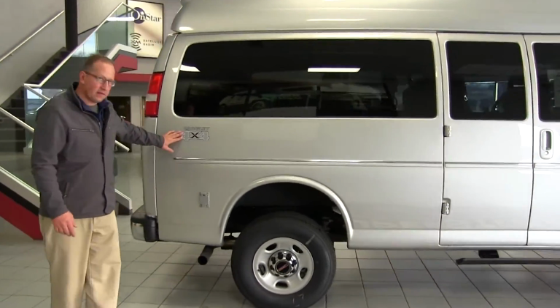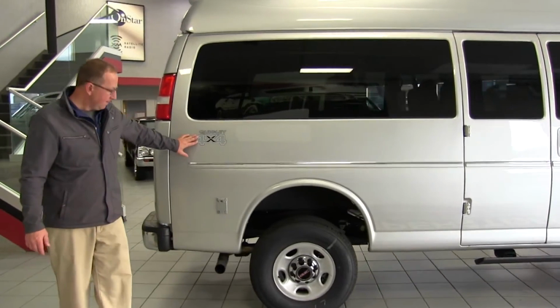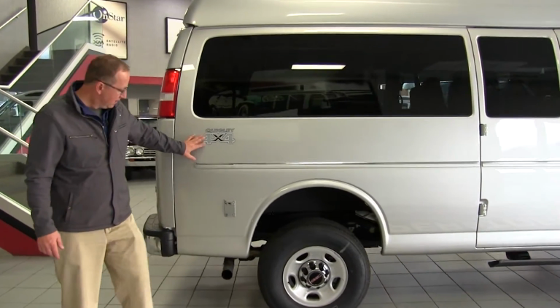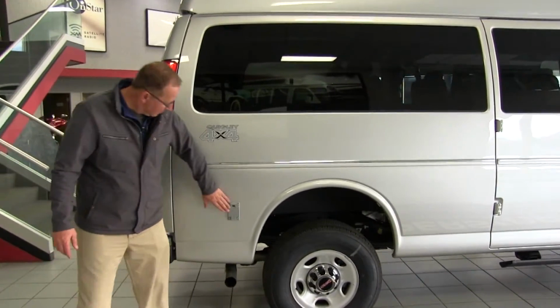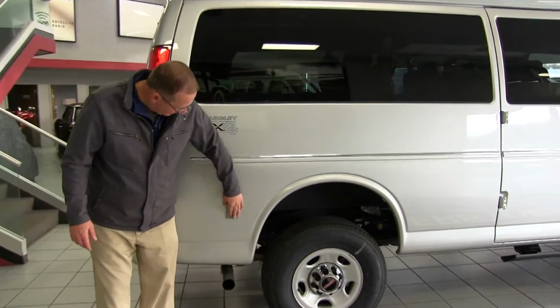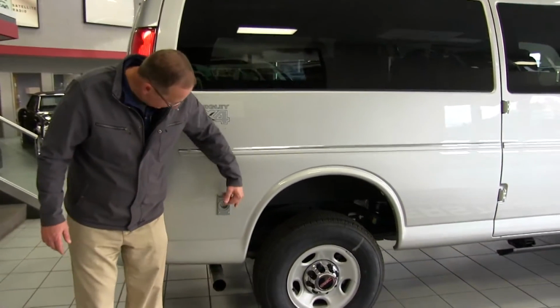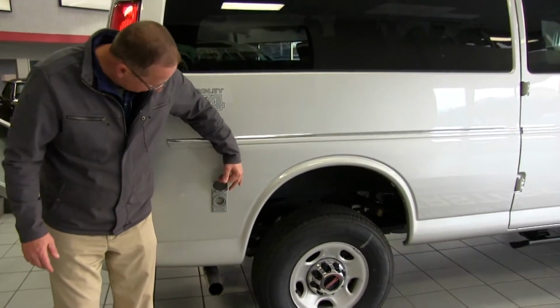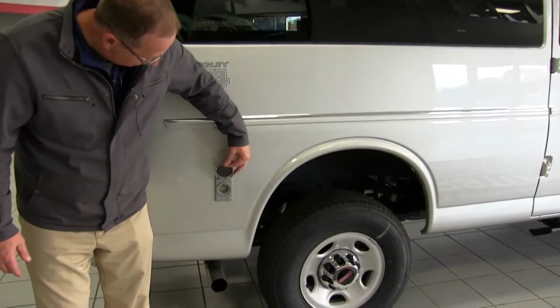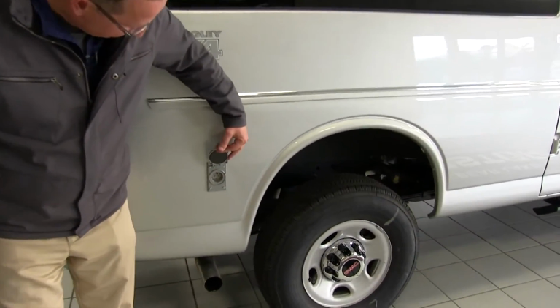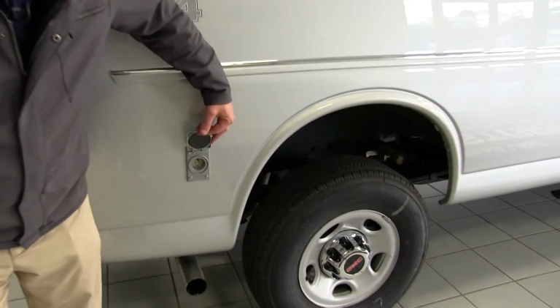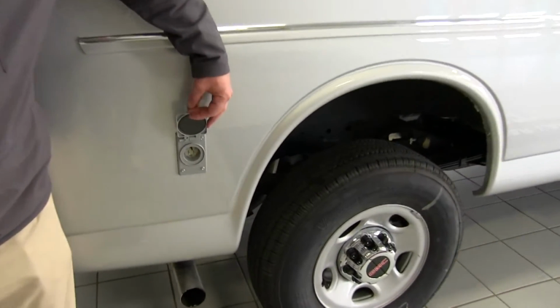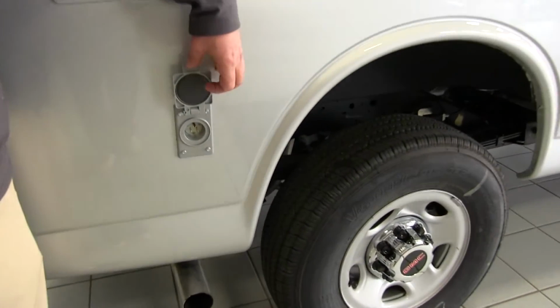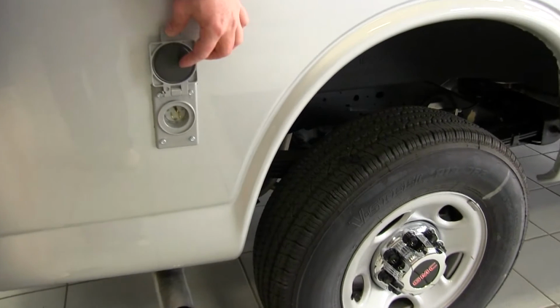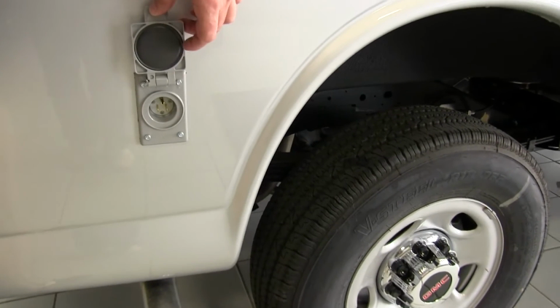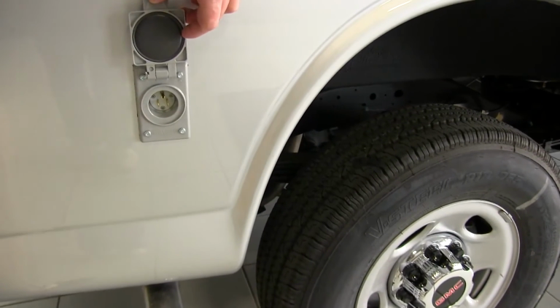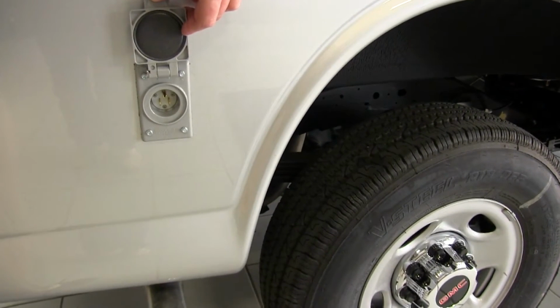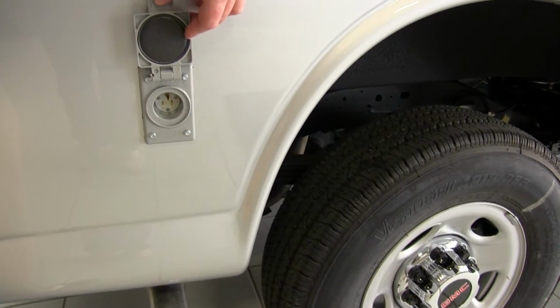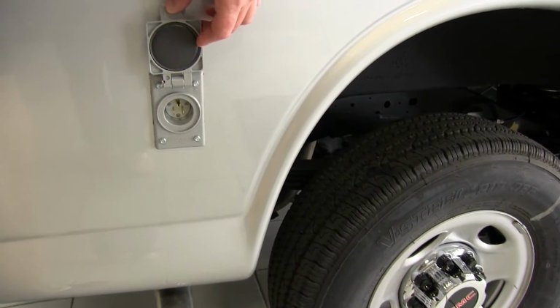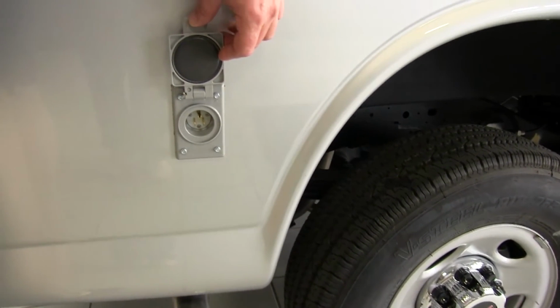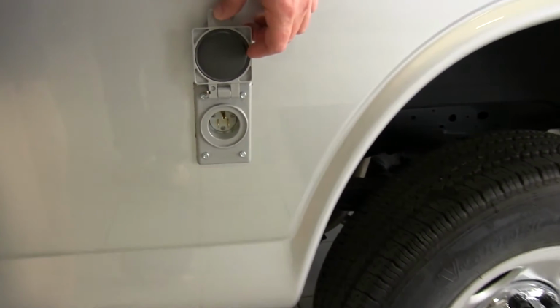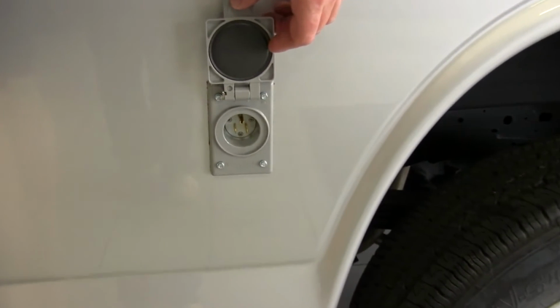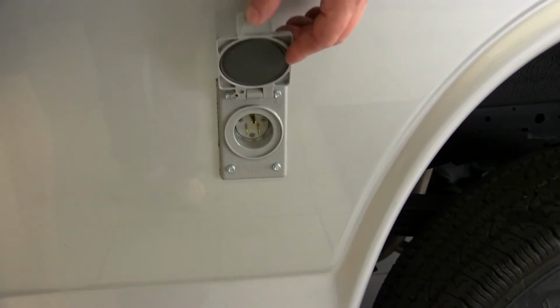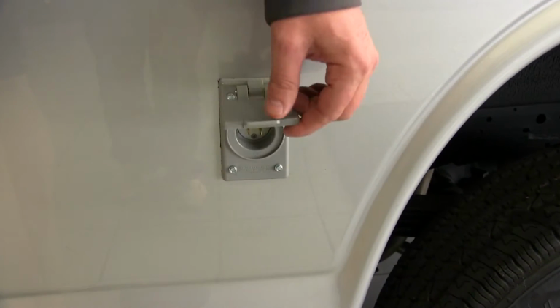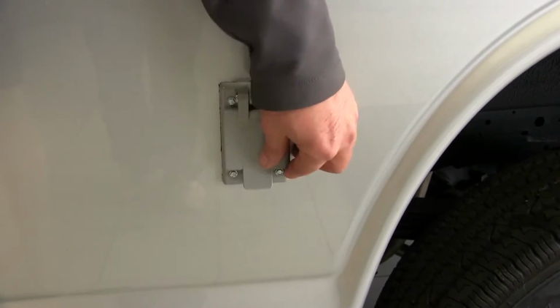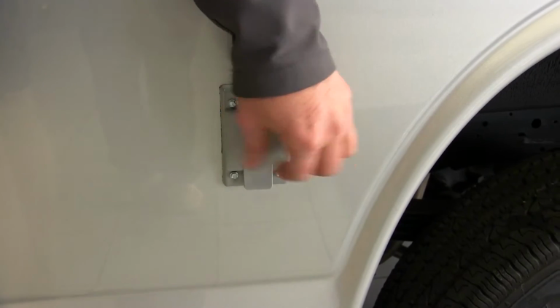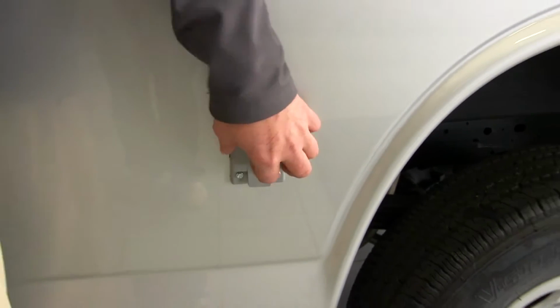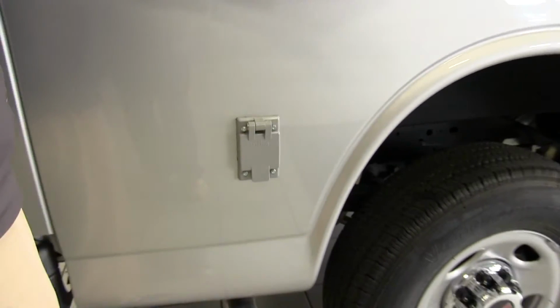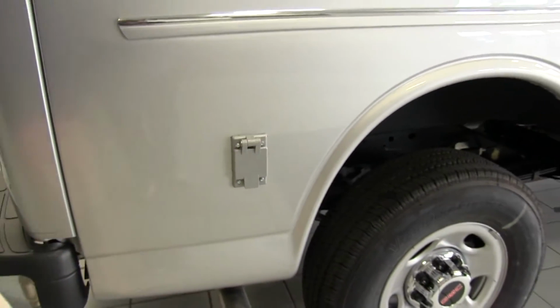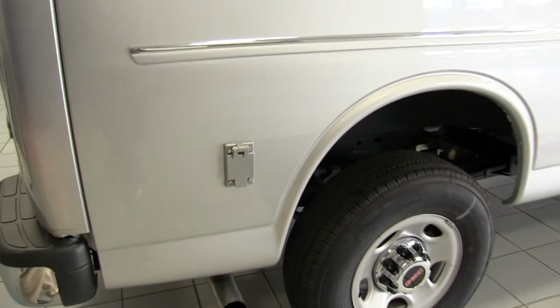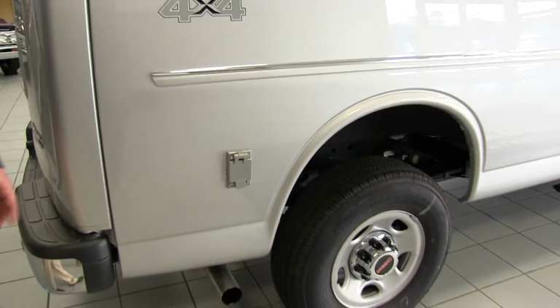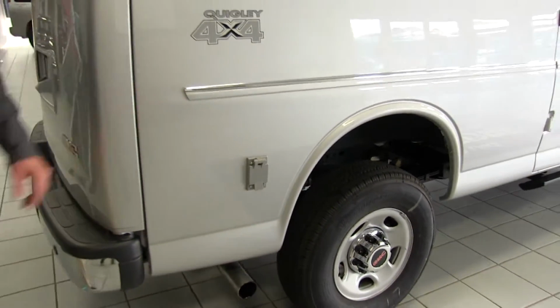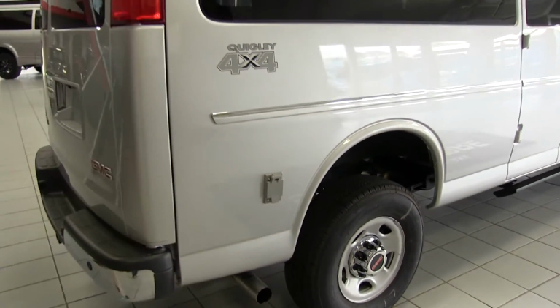Coming around to the back — Quigley 4x4. This little apparatus right here, I put that on this van. This van is not sold yet, but what that is, that's shore power. So if I have a generator or if I pull up somewhere where there's power, I can power the whole interior of my van right from there.